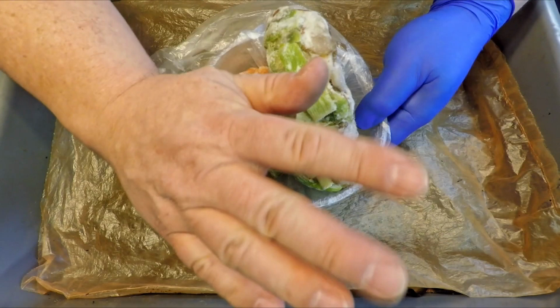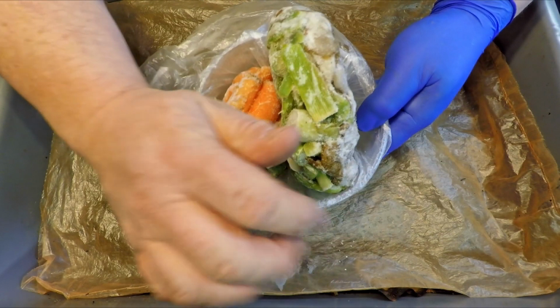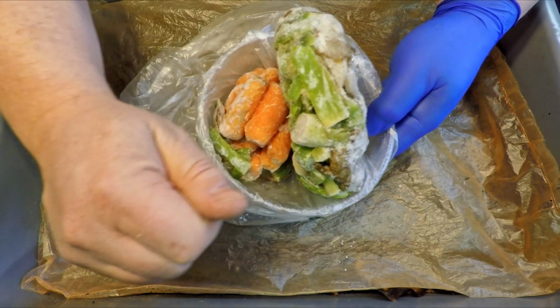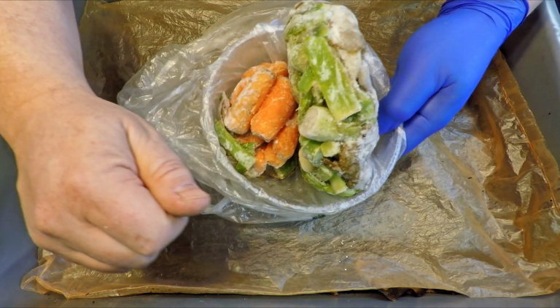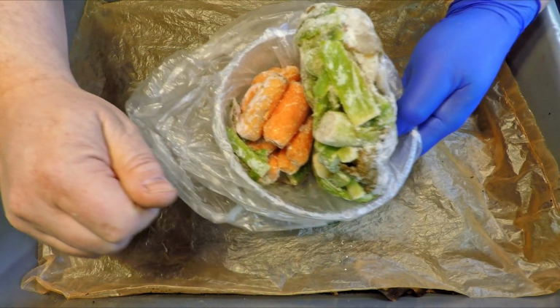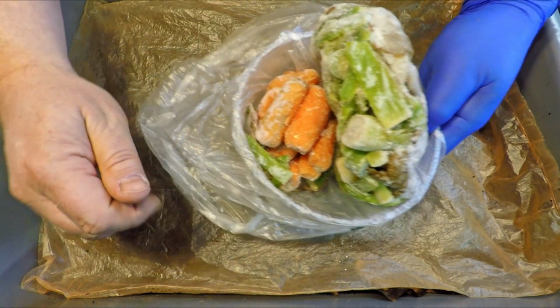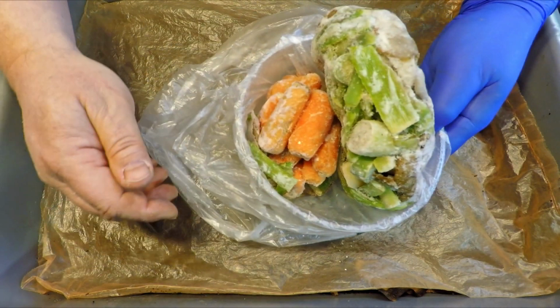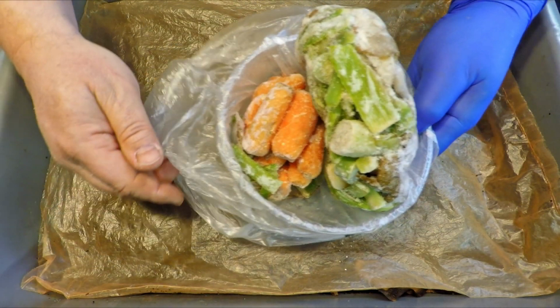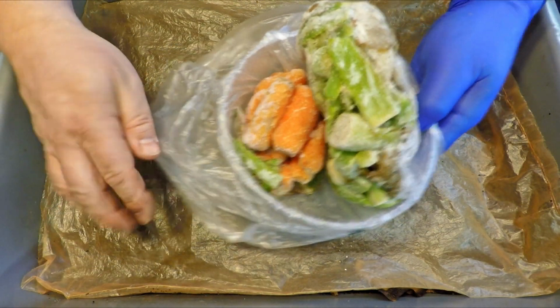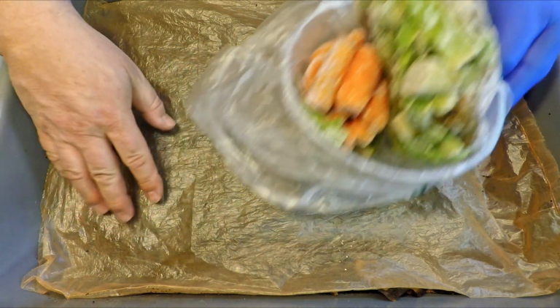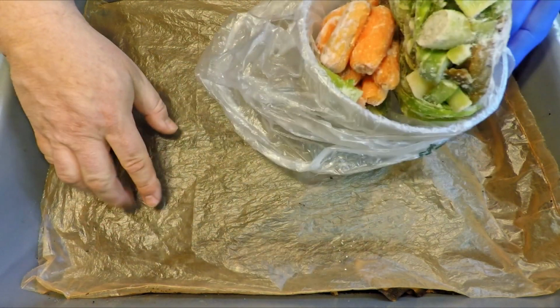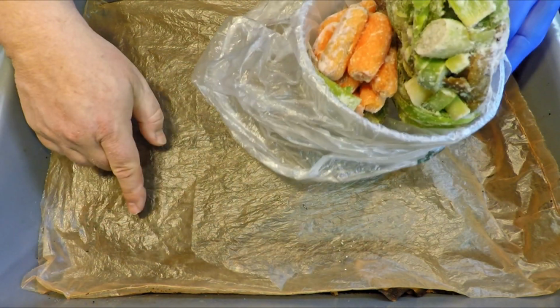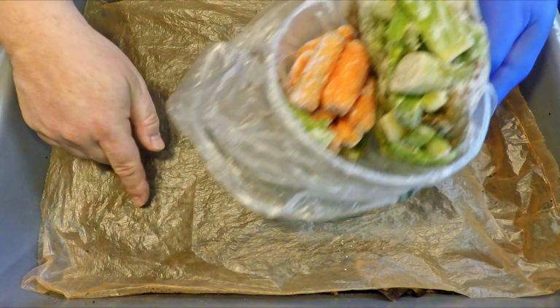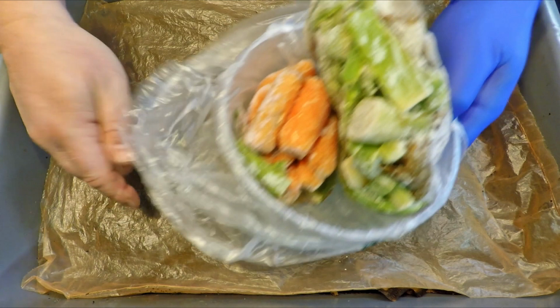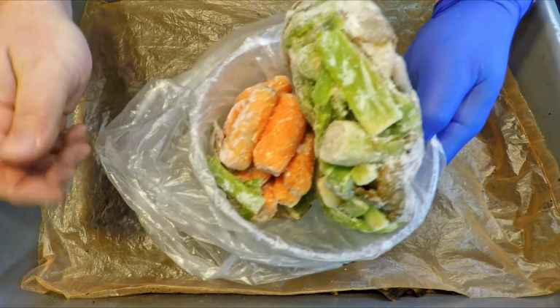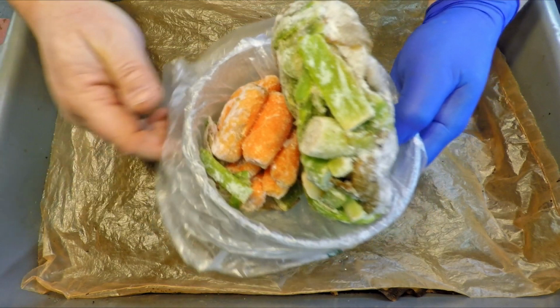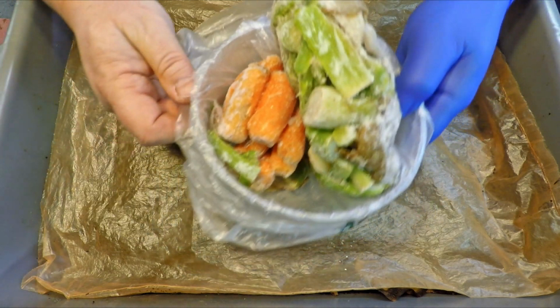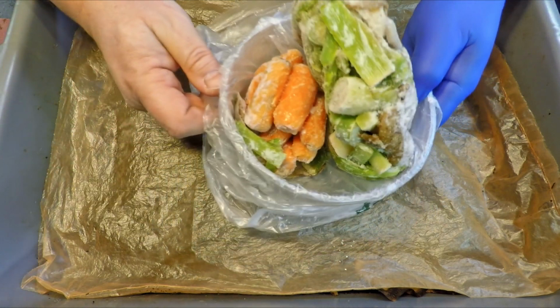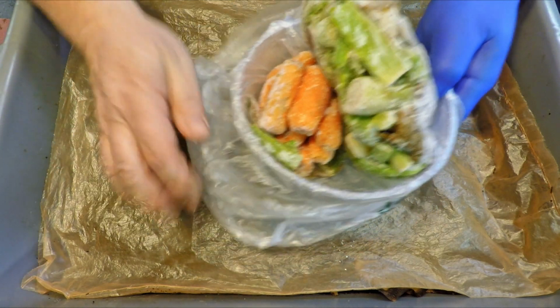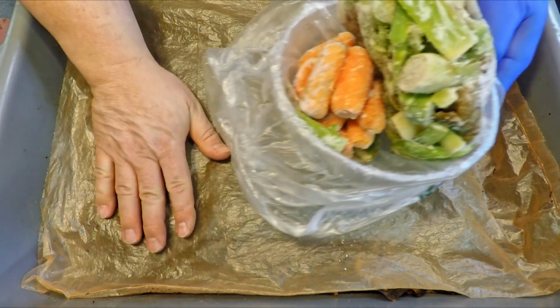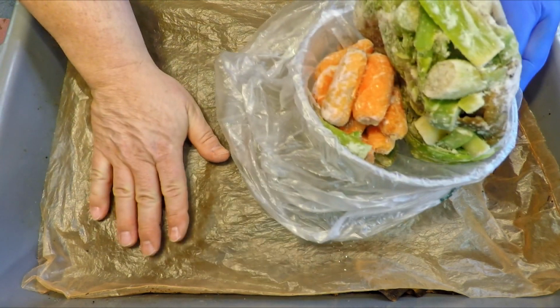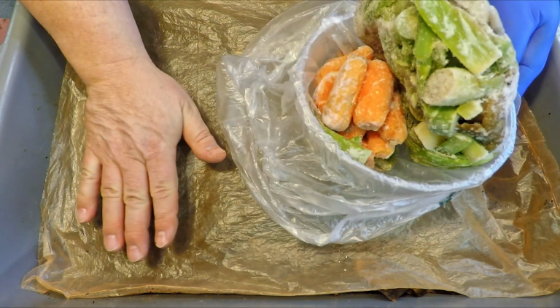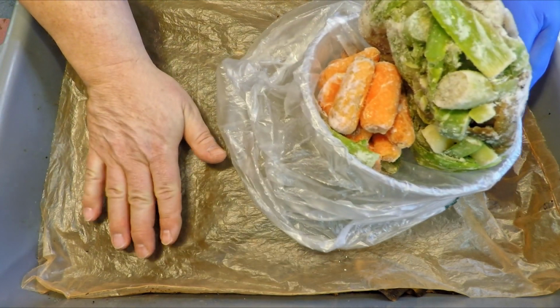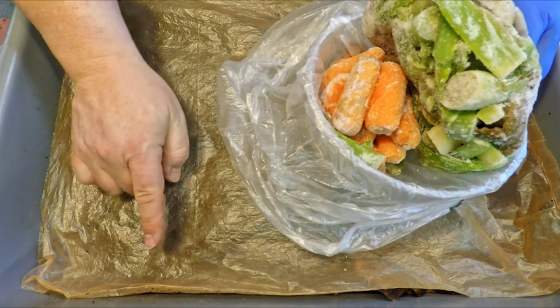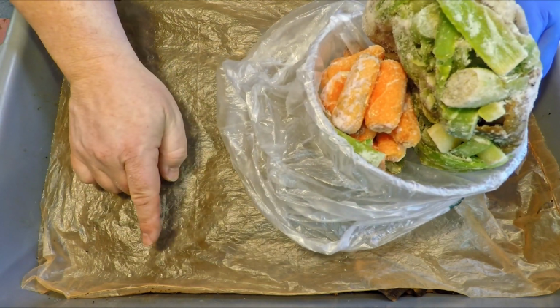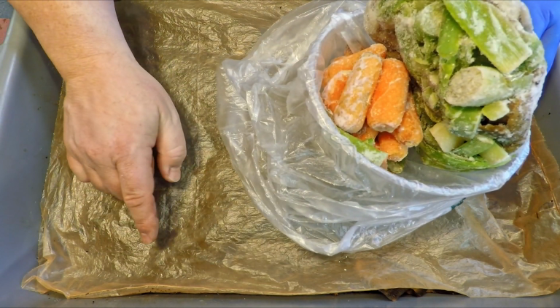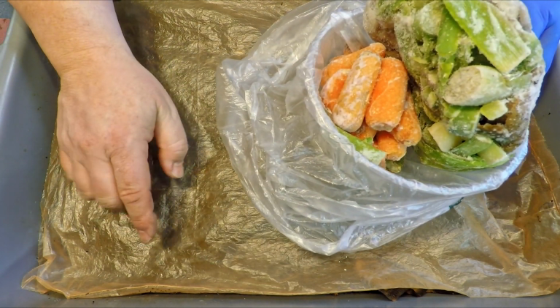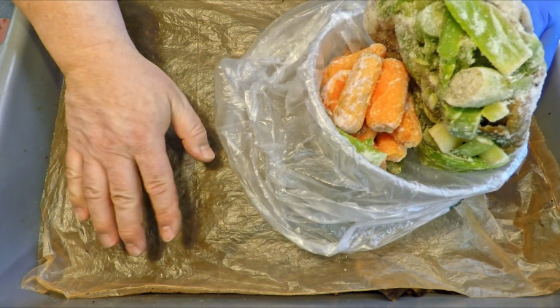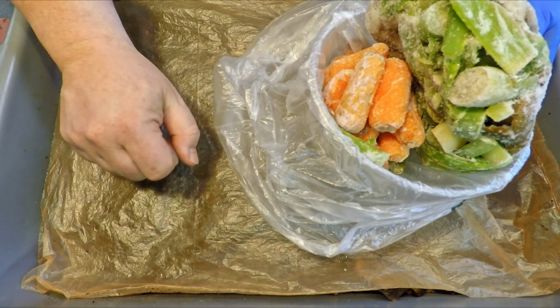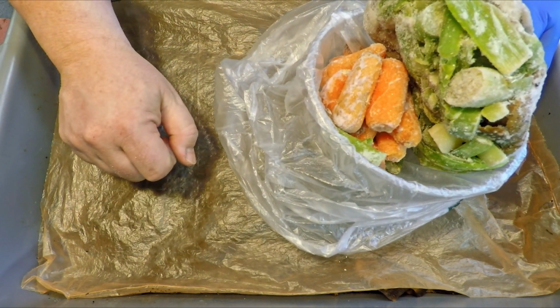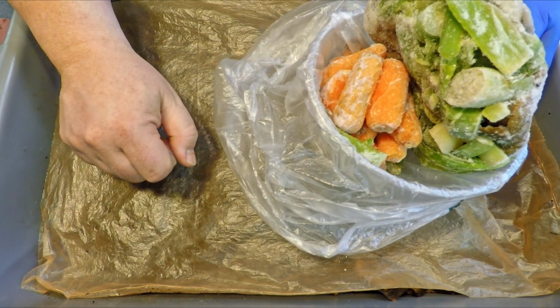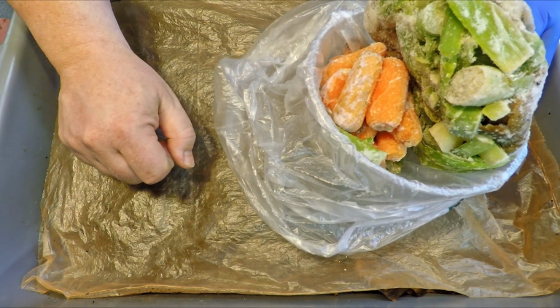Hi everyone, welcome. I'm down here in my wormery and the system you see here on the bench is a 122-day-old European Nightcrawler system.